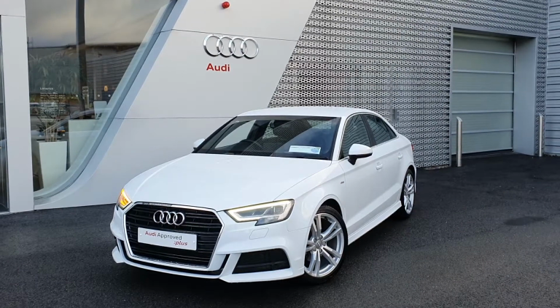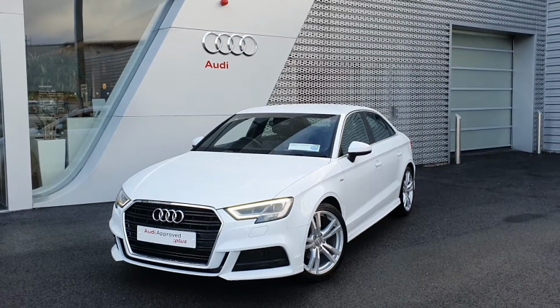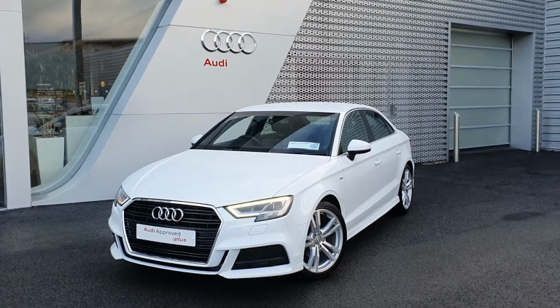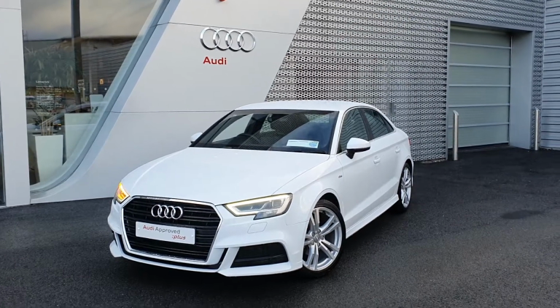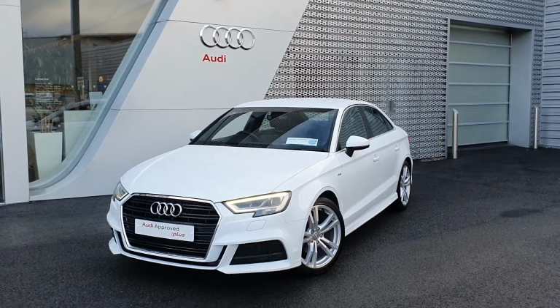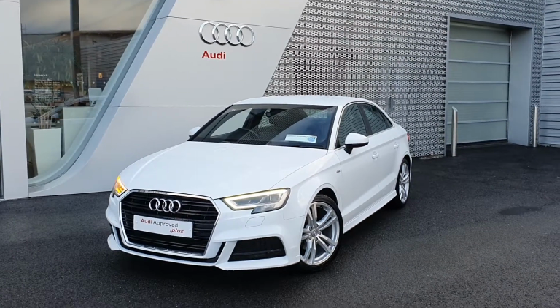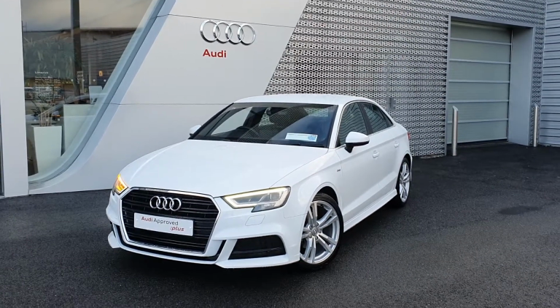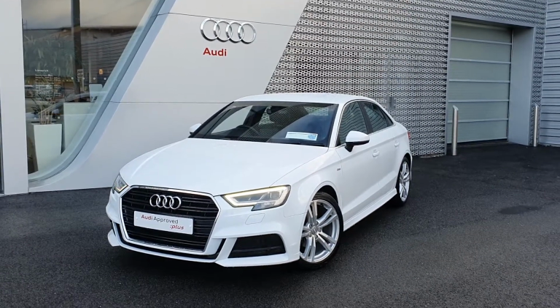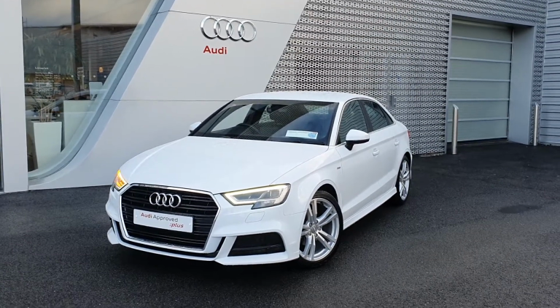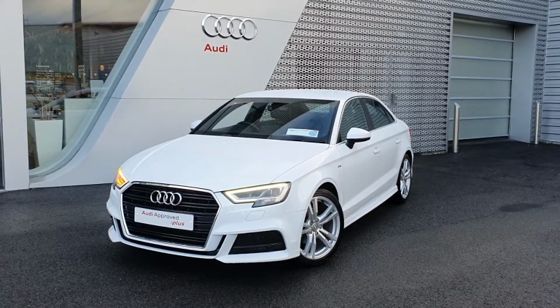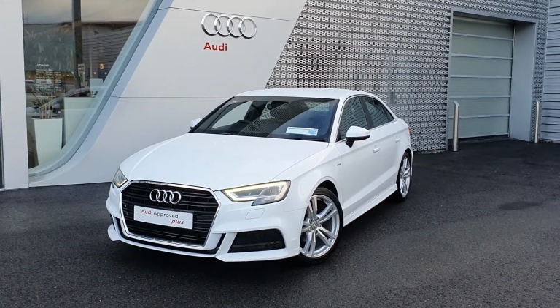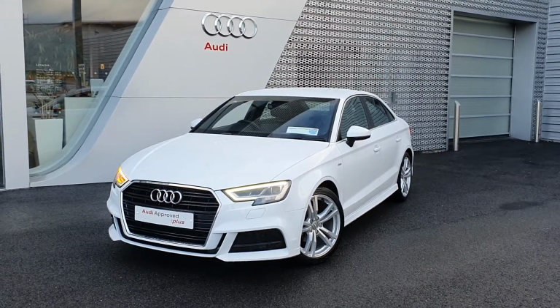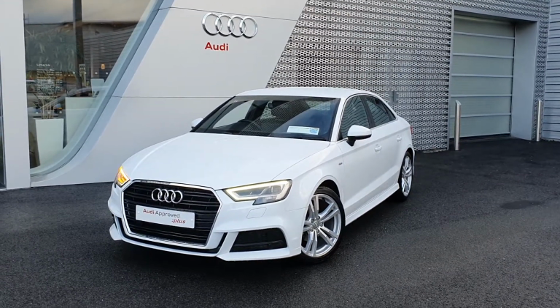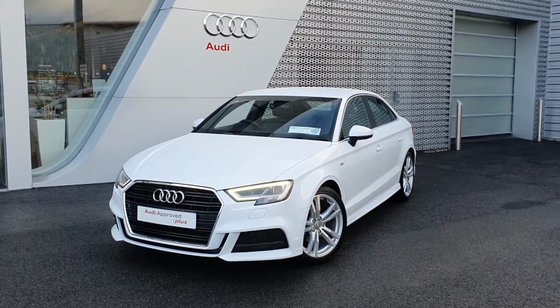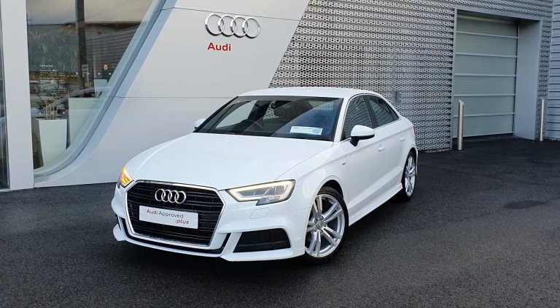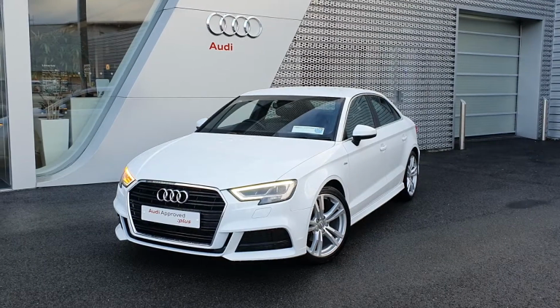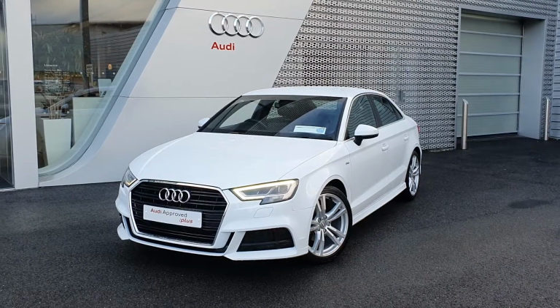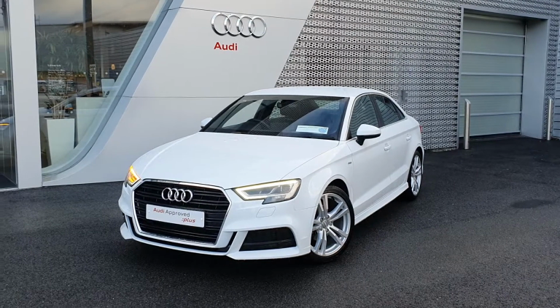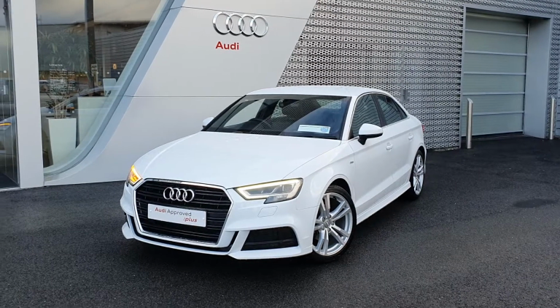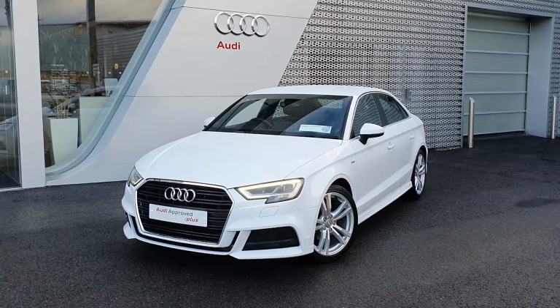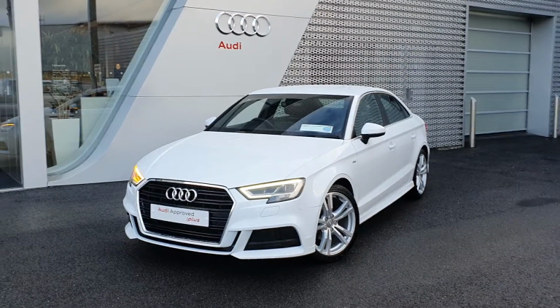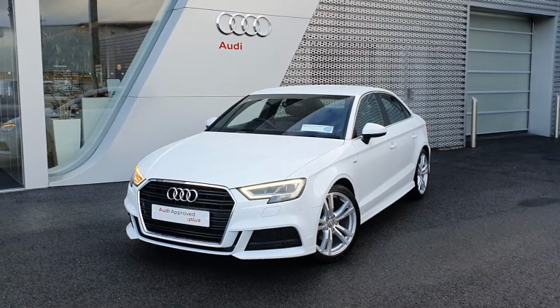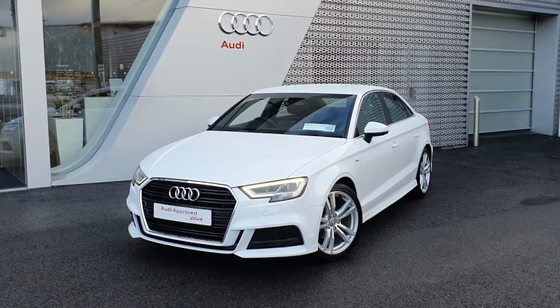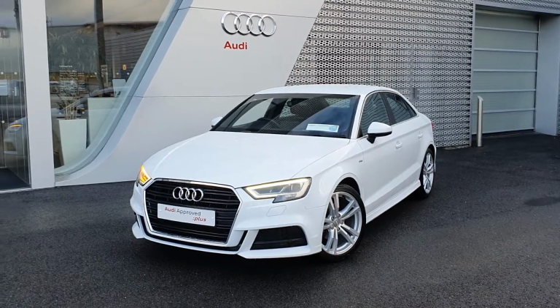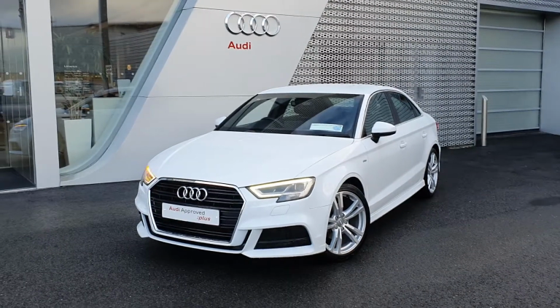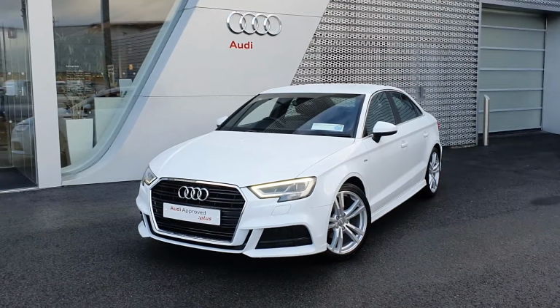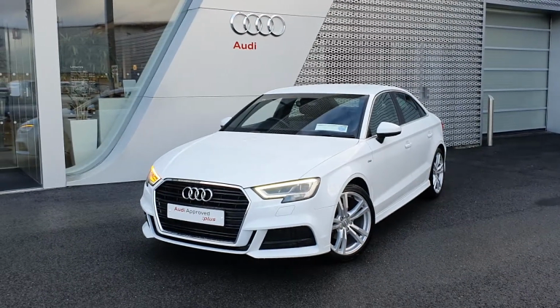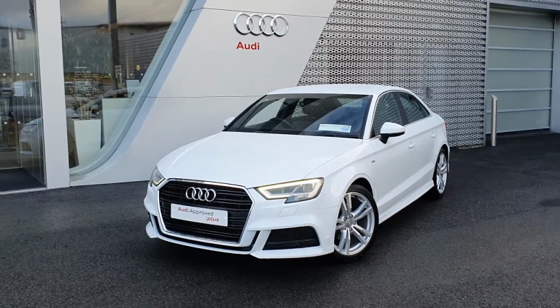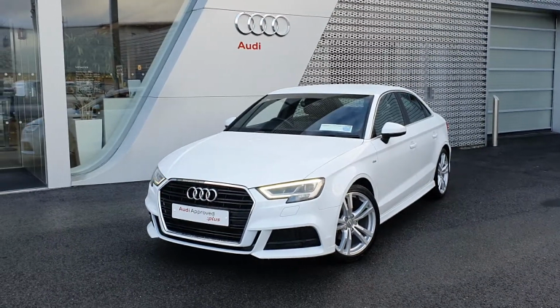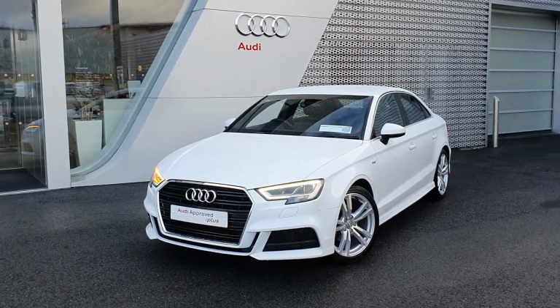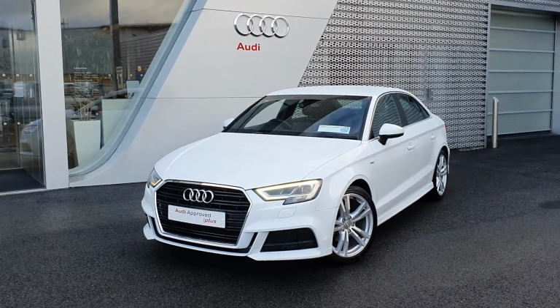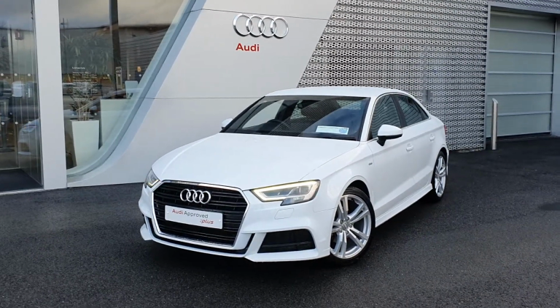Welcome to Audi Limerick online sales. Today we have a 2019 Audi A3 saloon. It's a 1 litre TFSI S-Line model and it's S-Tronic.